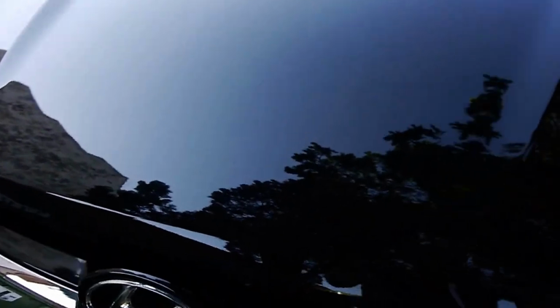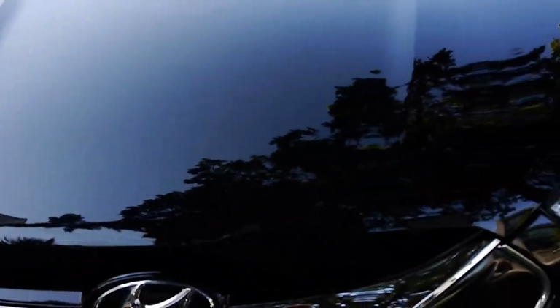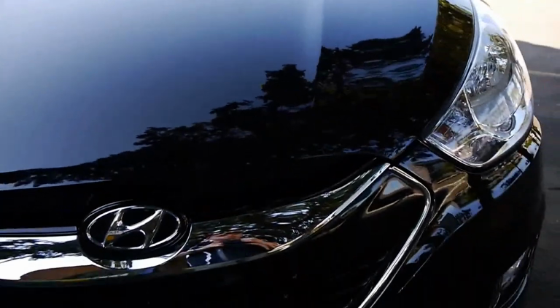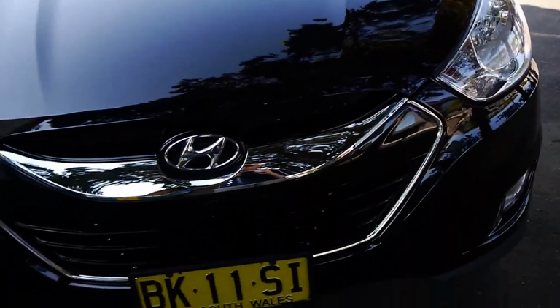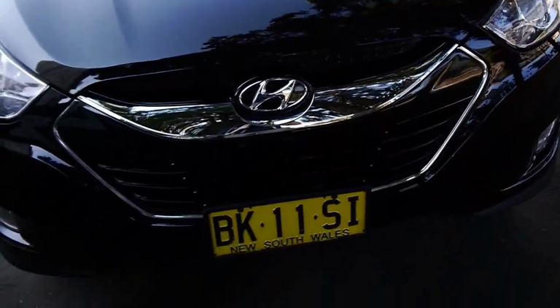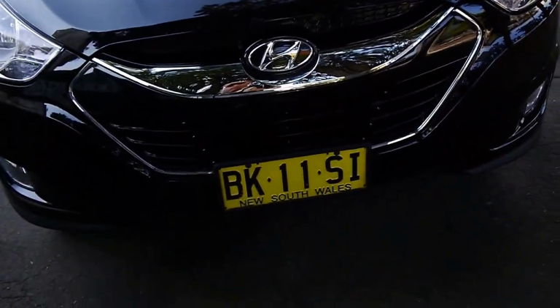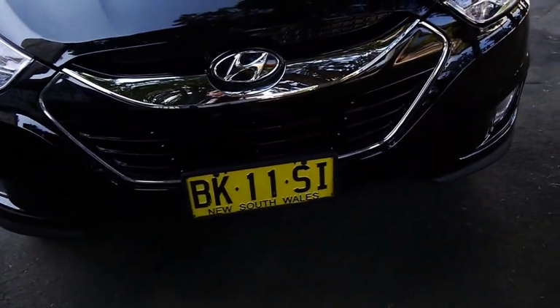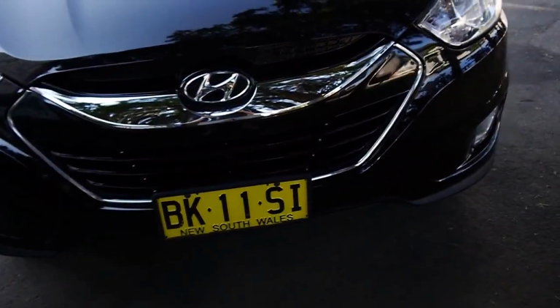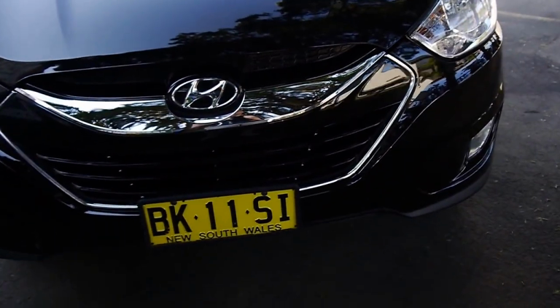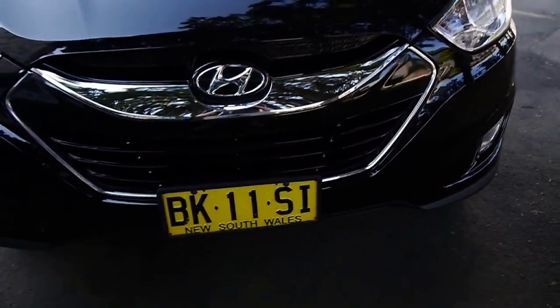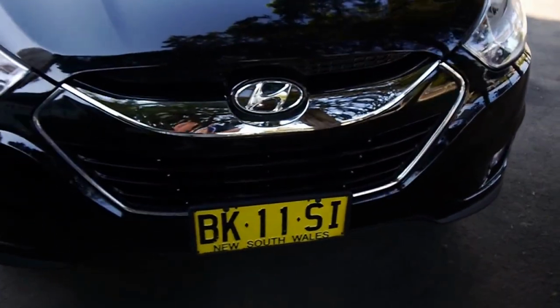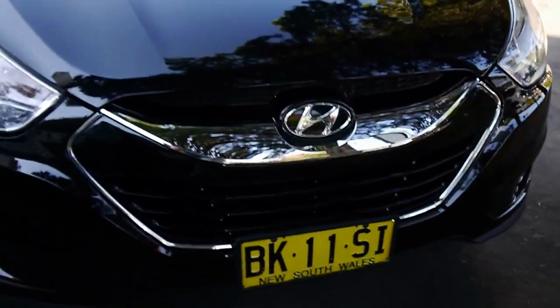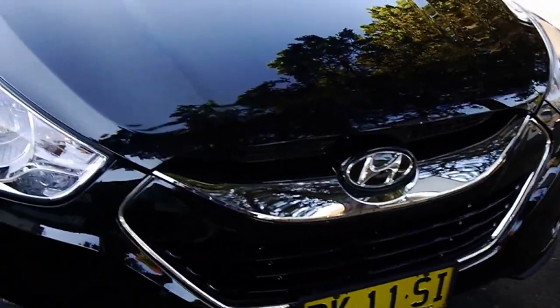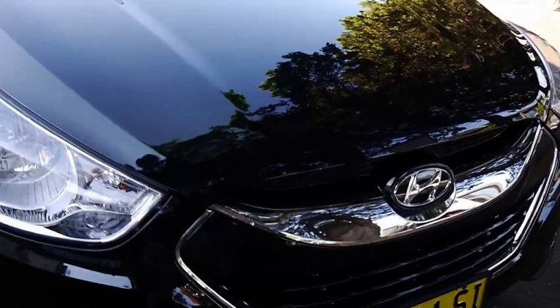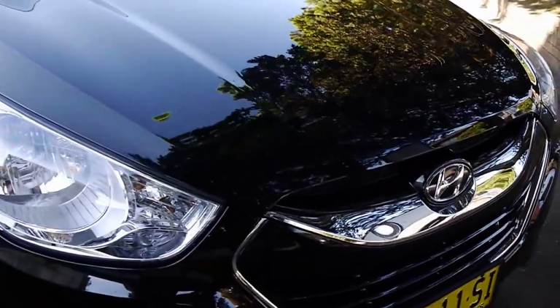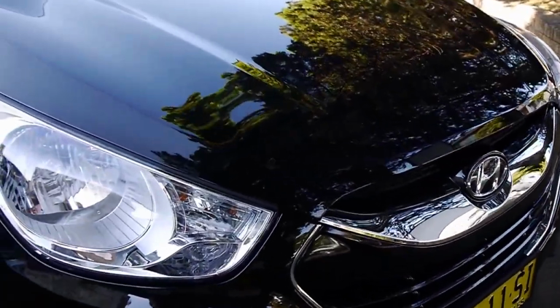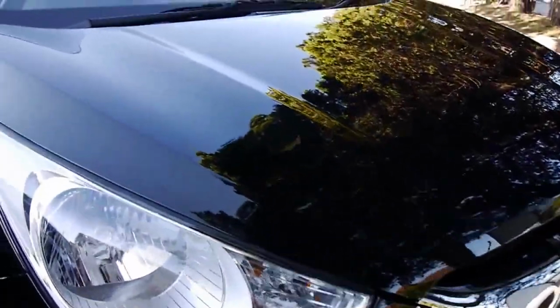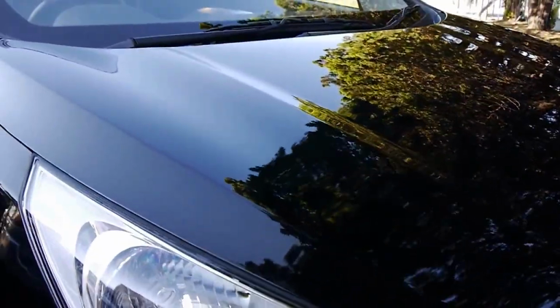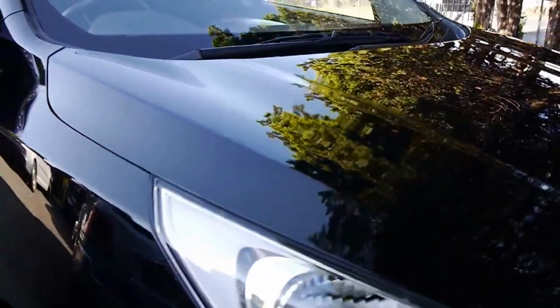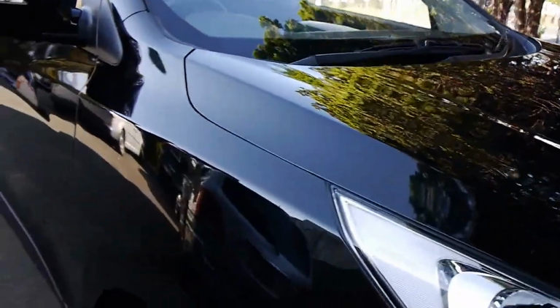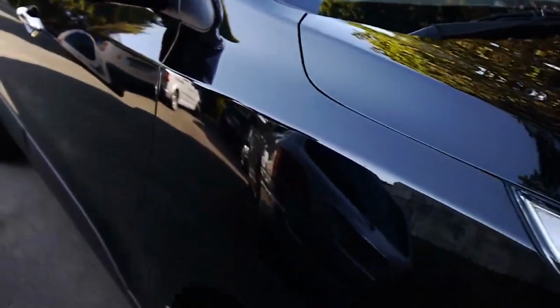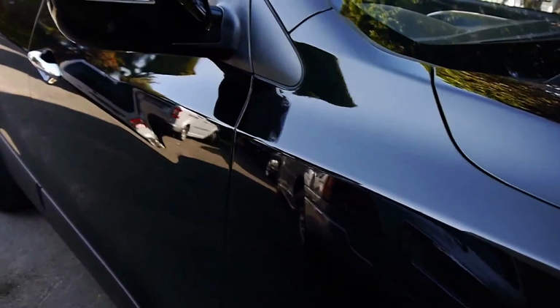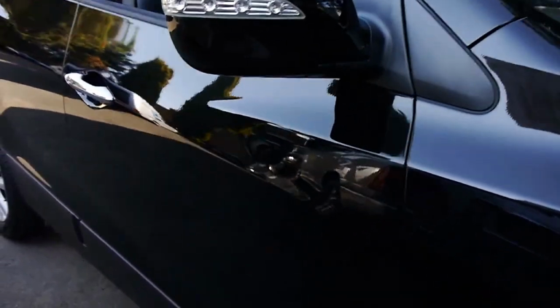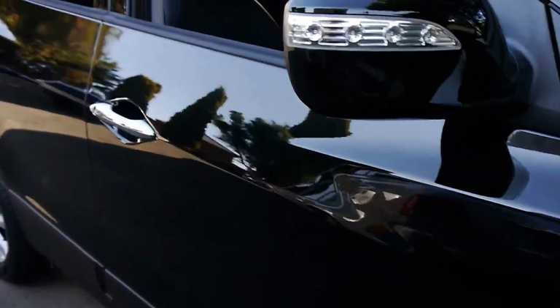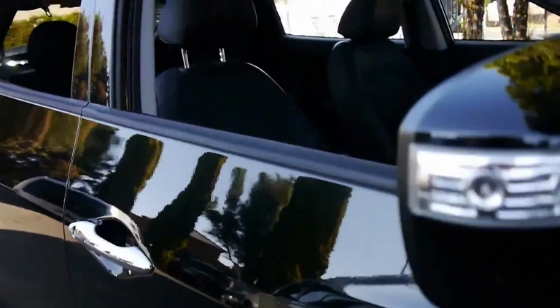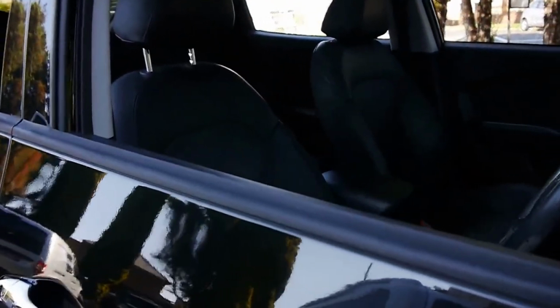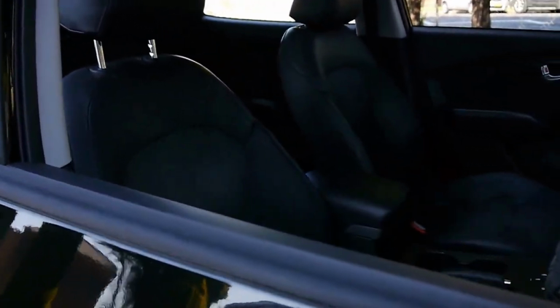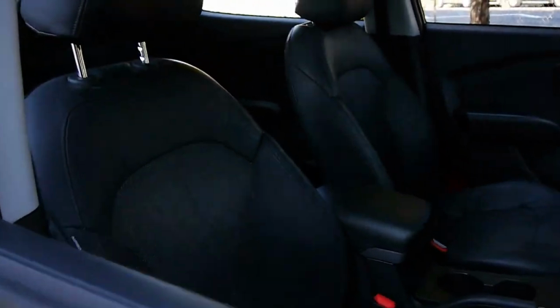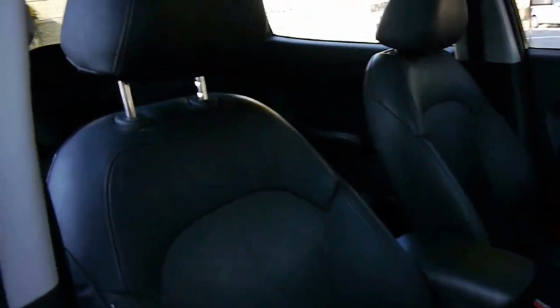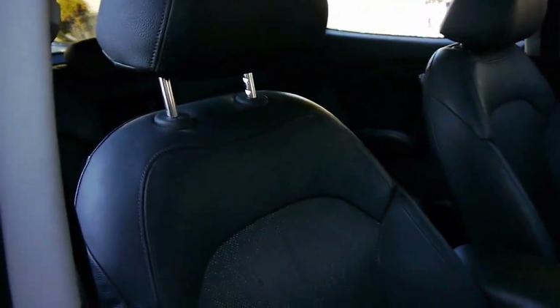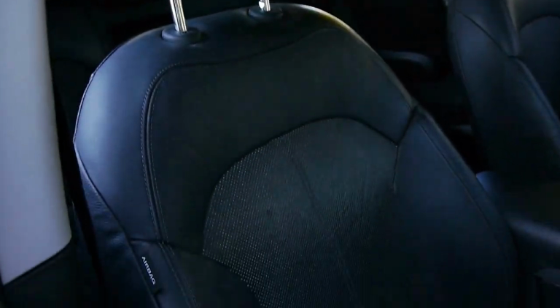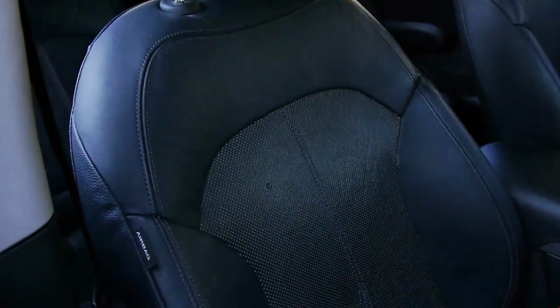Paintwork is actually in extremely good order. Colour-coded bumper bars, the yellow number plates — we could change those for premiums if you wanted to. This car had the Hyundai iCare, and you can see there that the leather's in extremely good original condition.